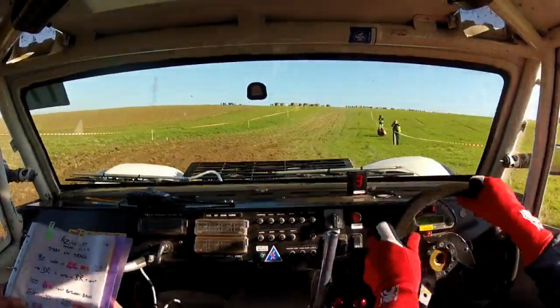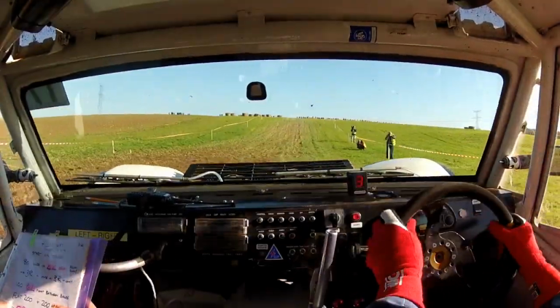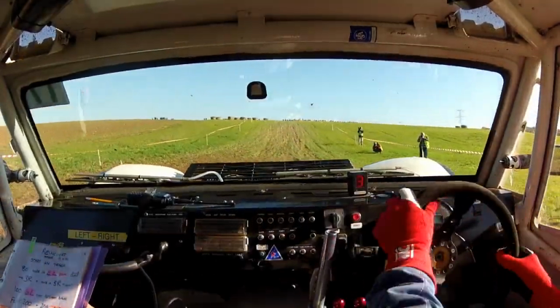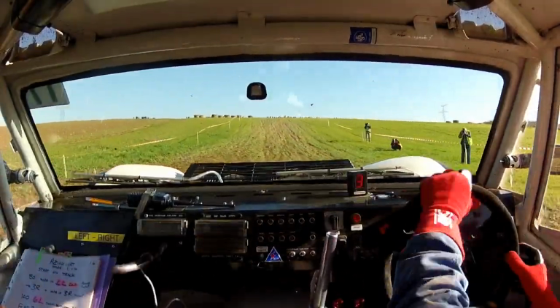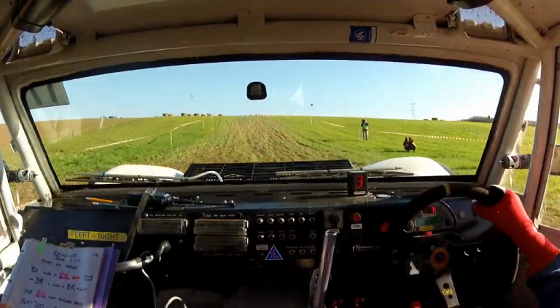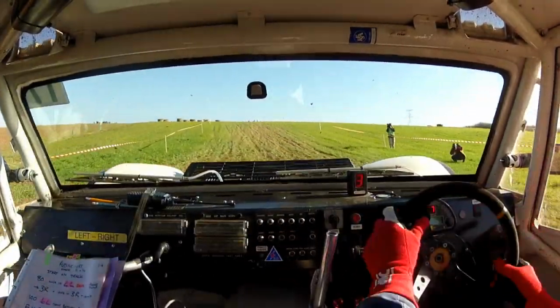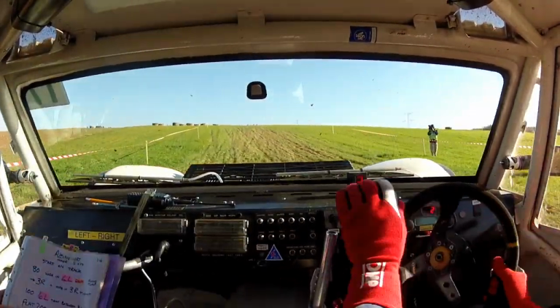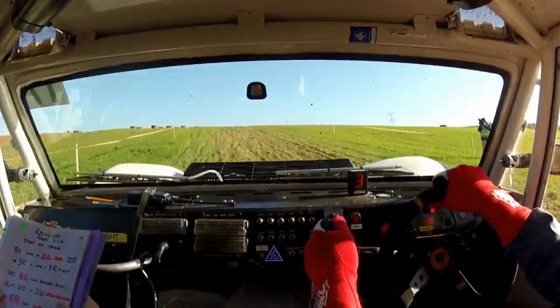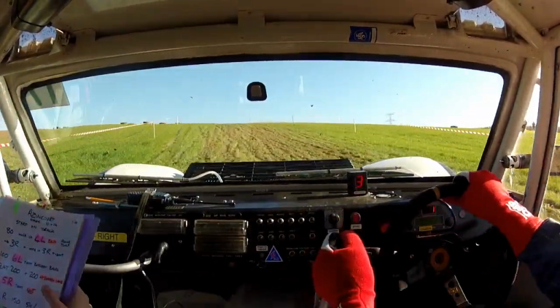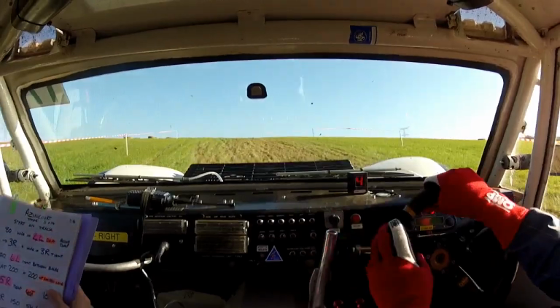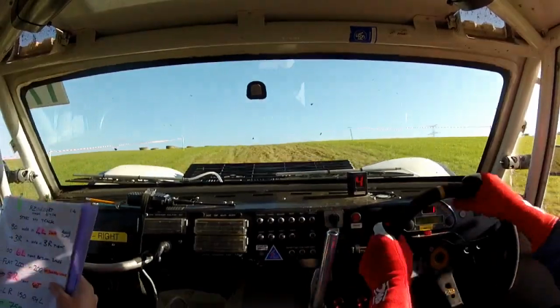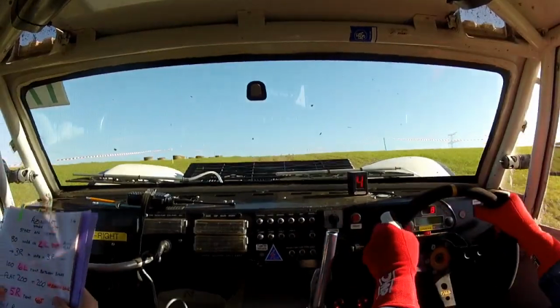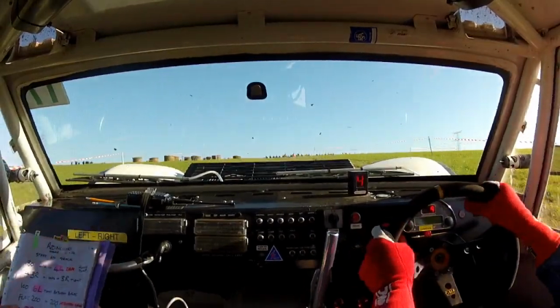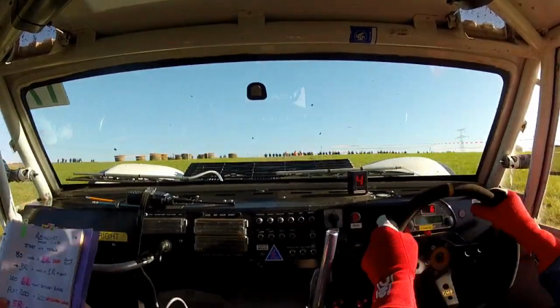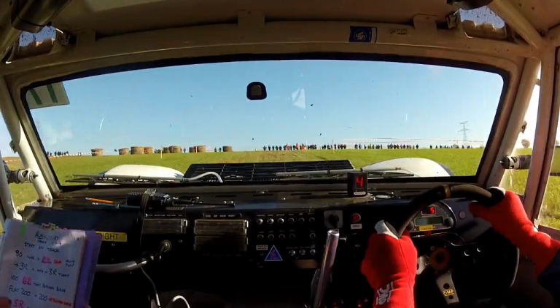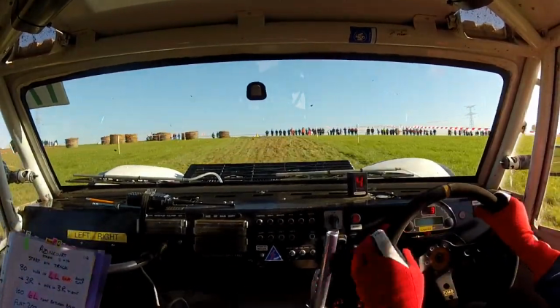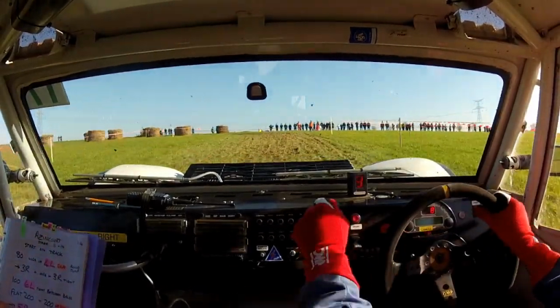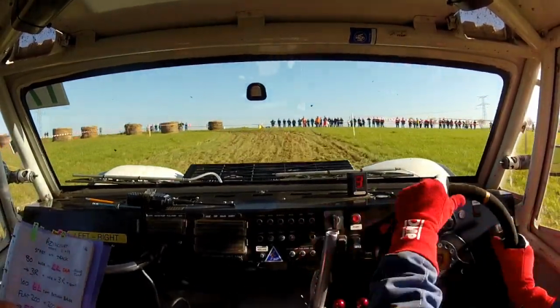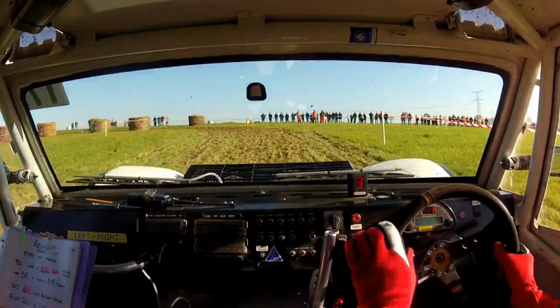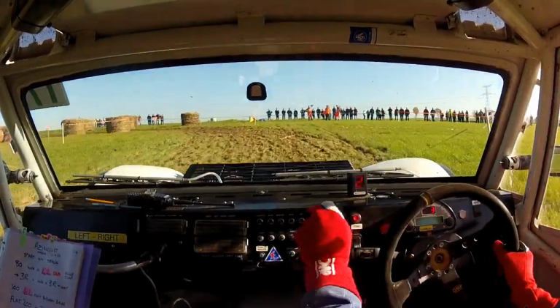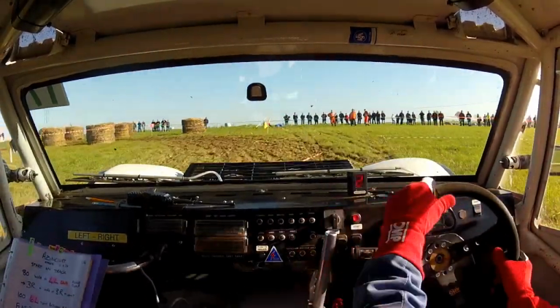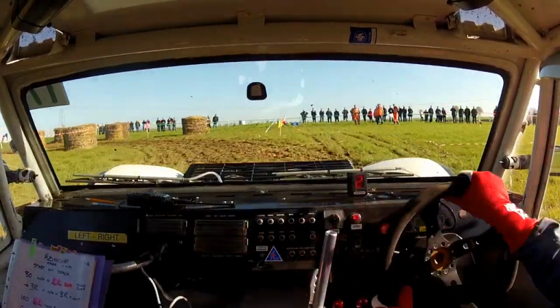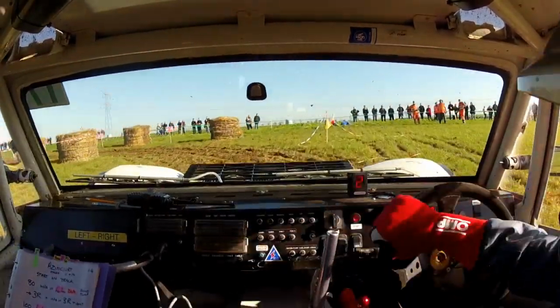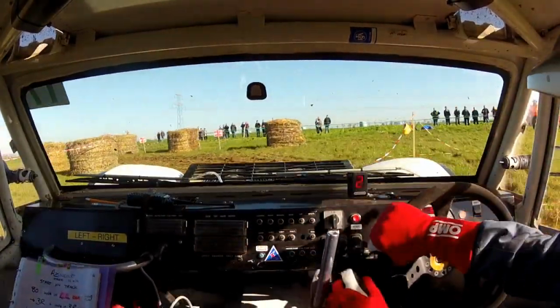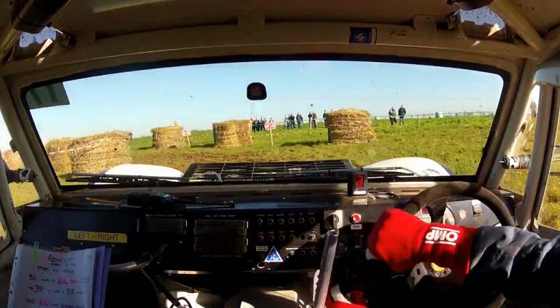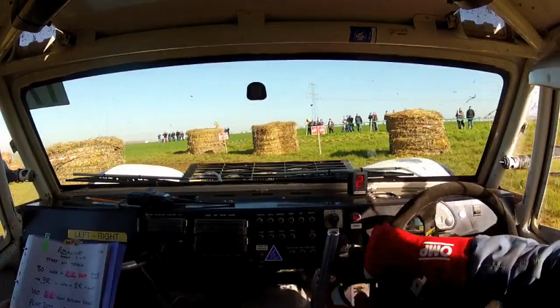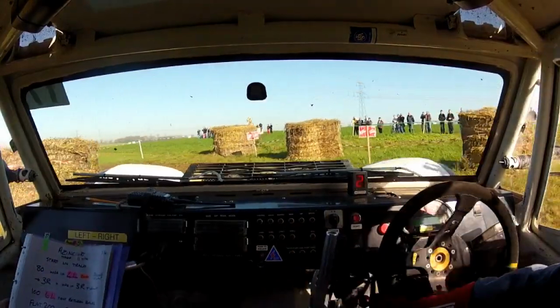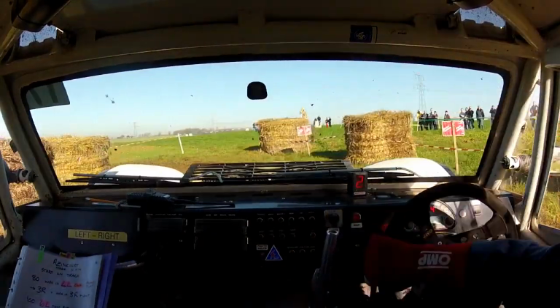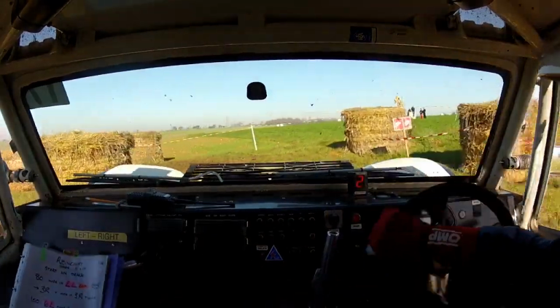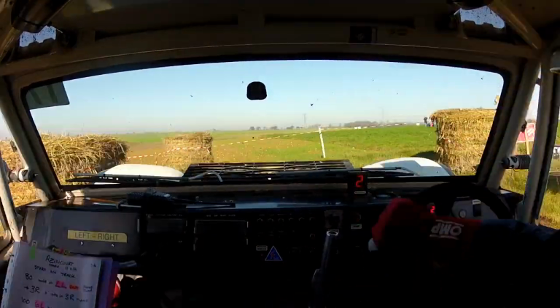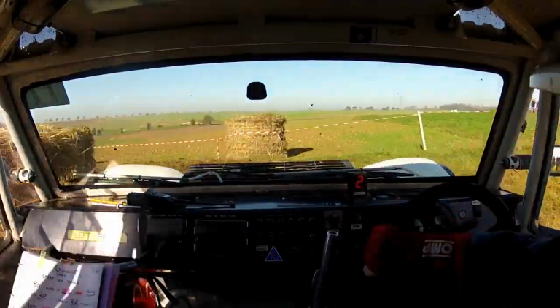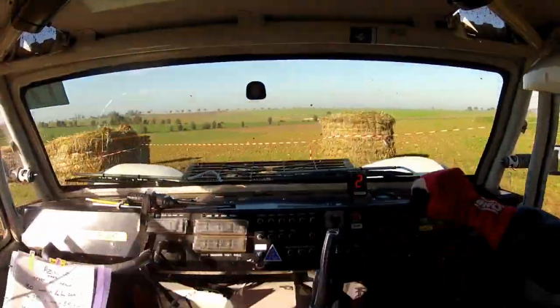One hundred. And six left, tight between bales. Tight between bales. Tight, tight, tight, tight, tight.